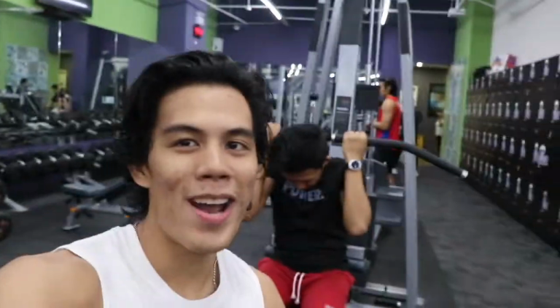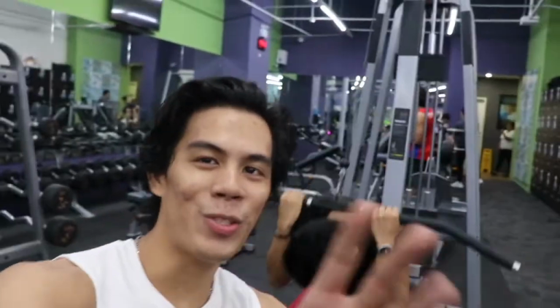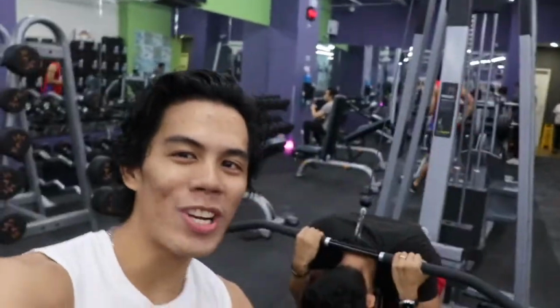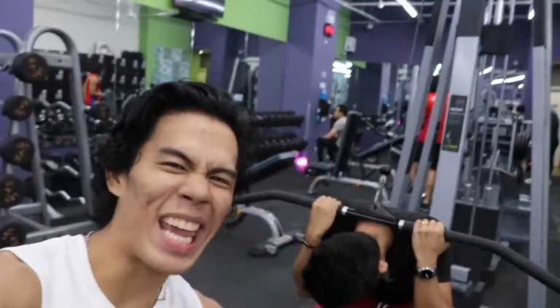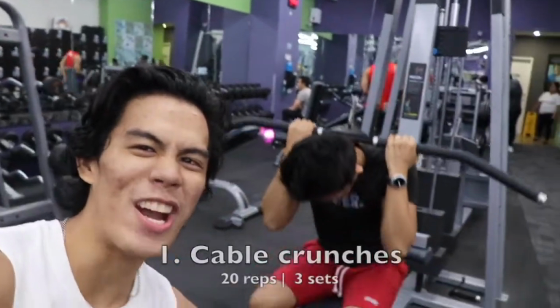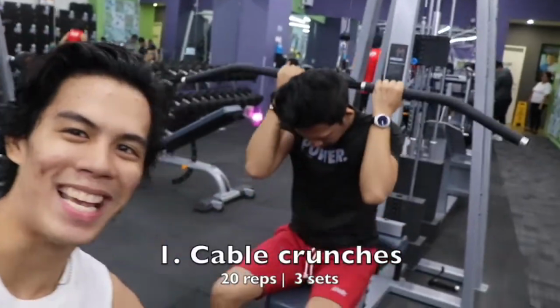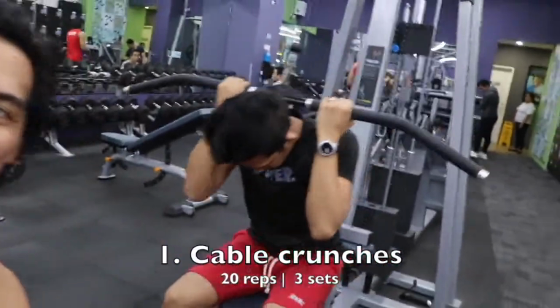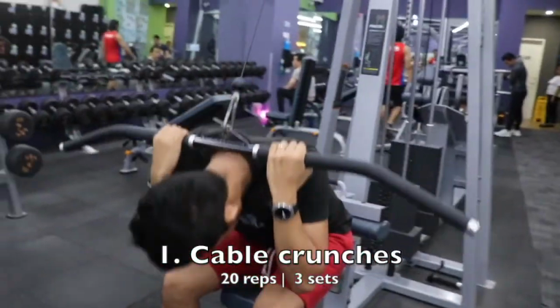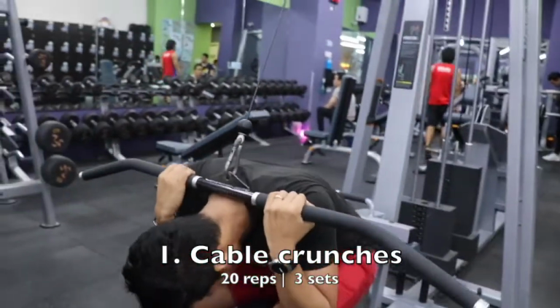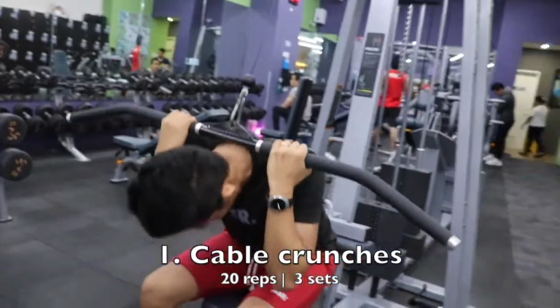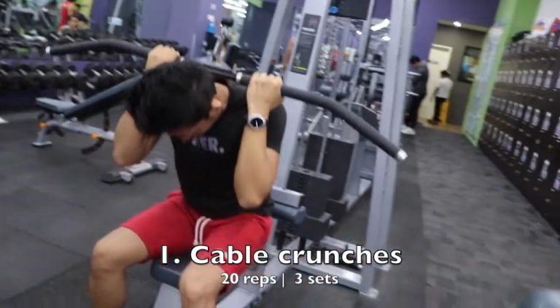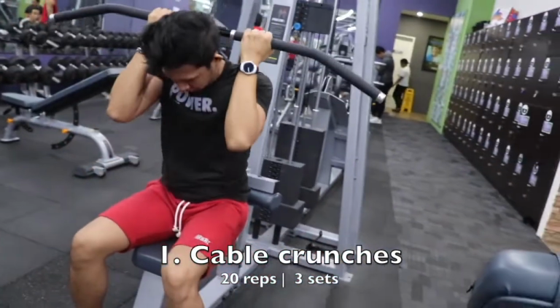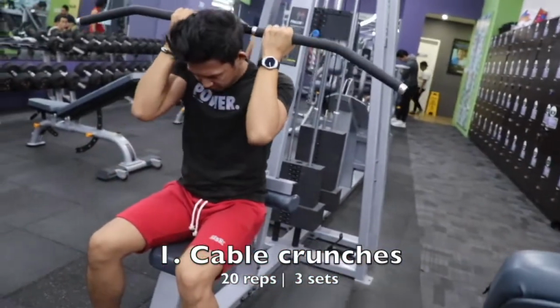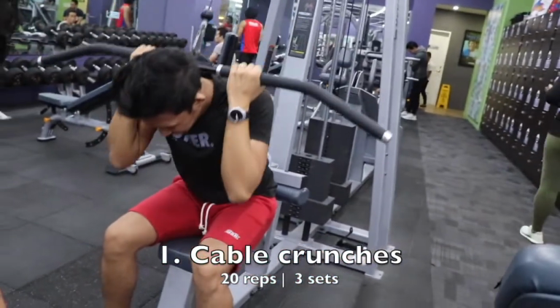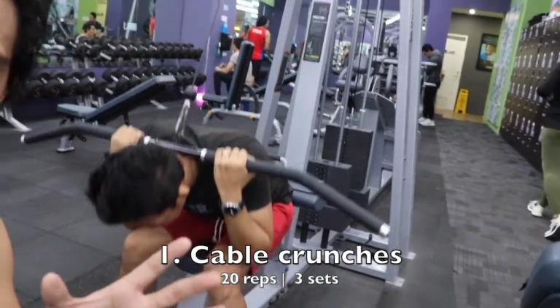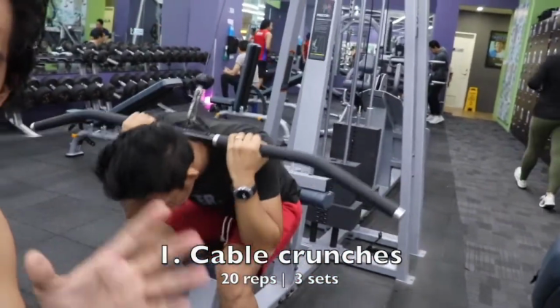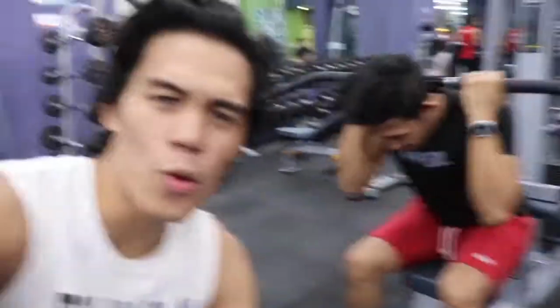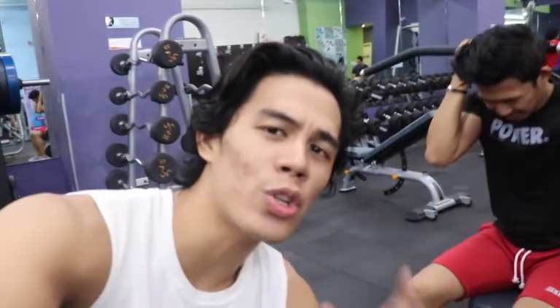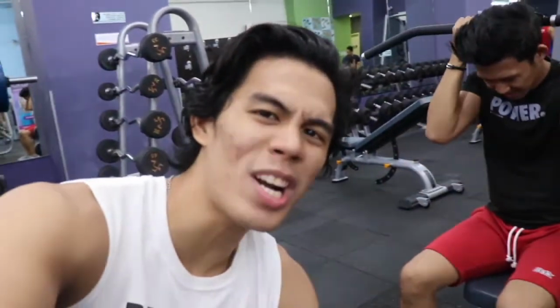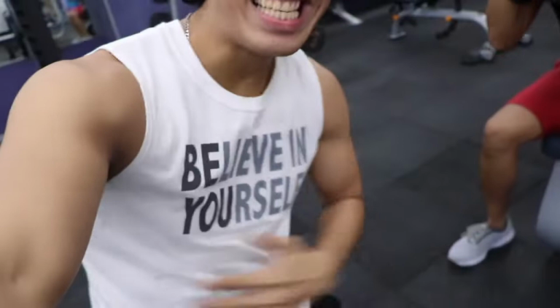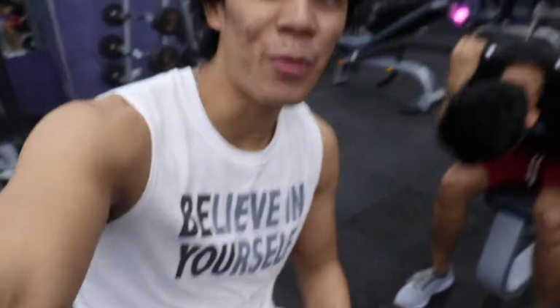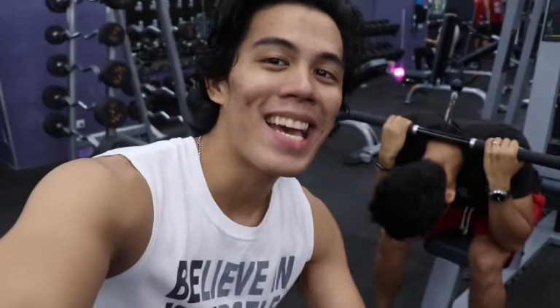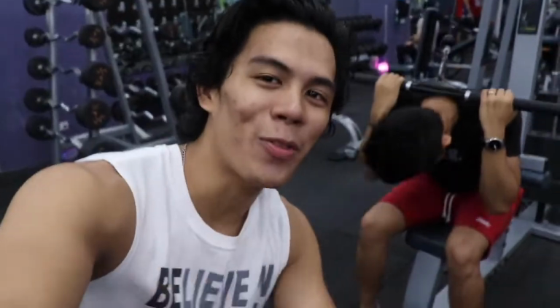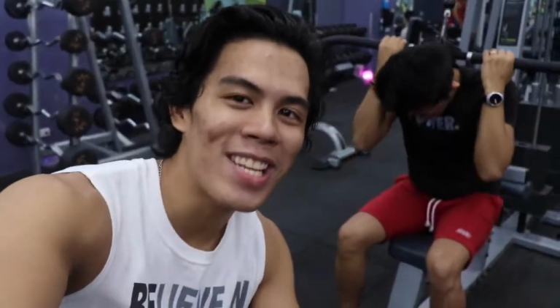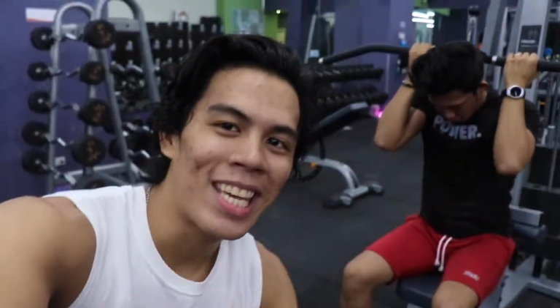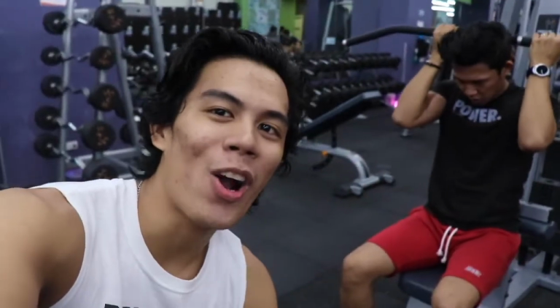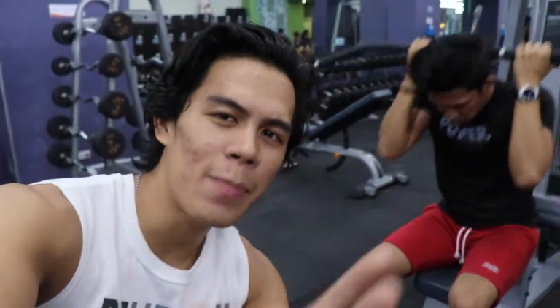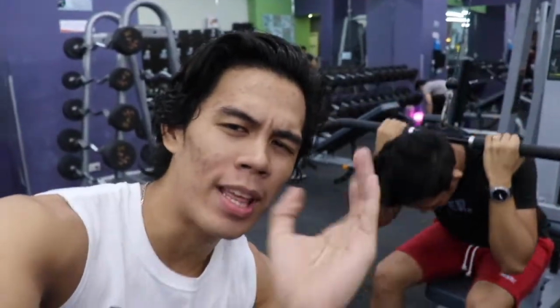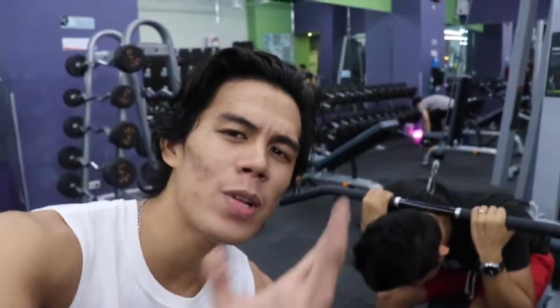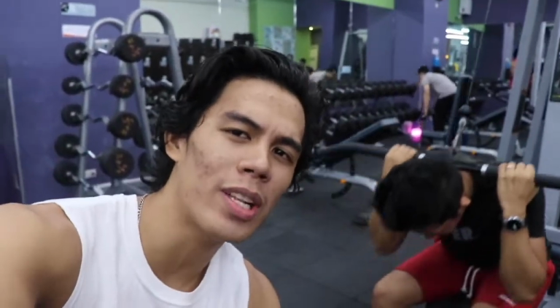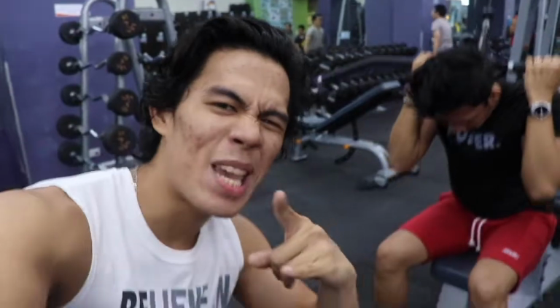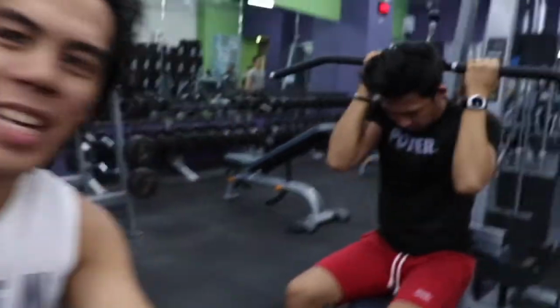Alright, for this first workout is cable crunches. Let's go. Joshua is doing it. You just have to straighten your back, focus on your core. This ab thing, you have to focus on it. Keep it hard, keep it smooth, slowly but surely. Keep rocking it.